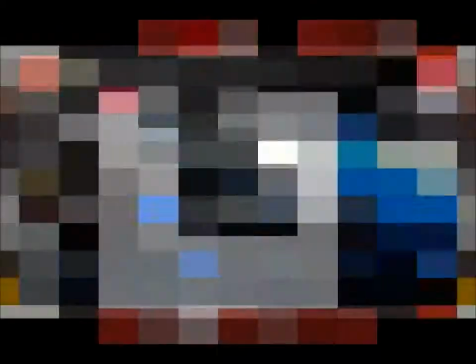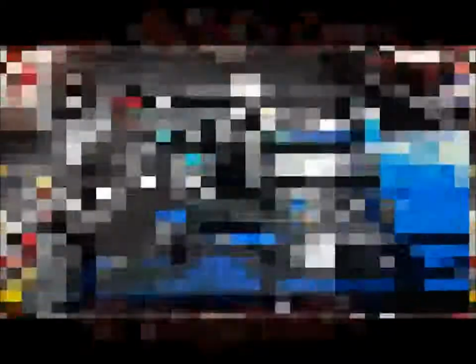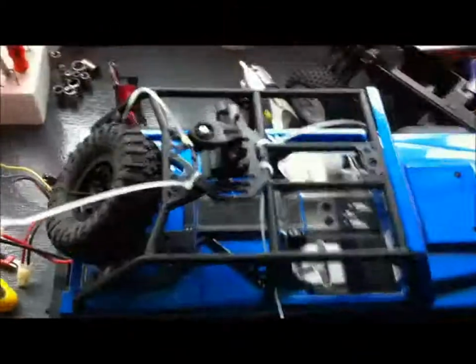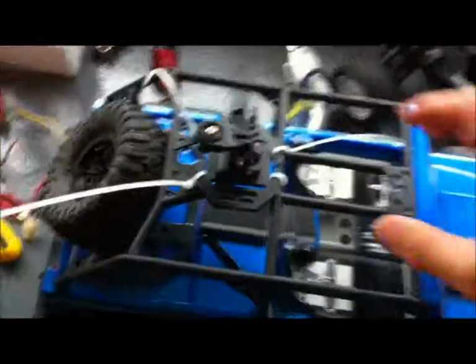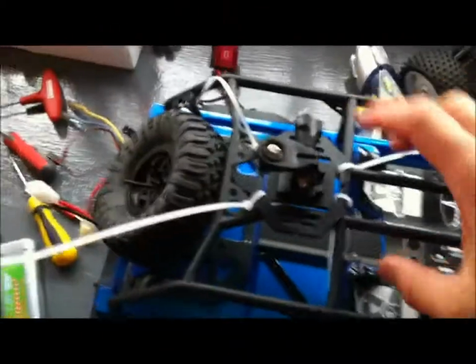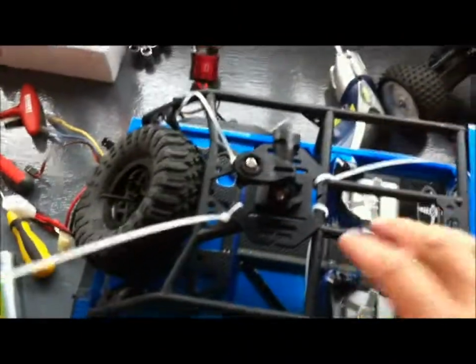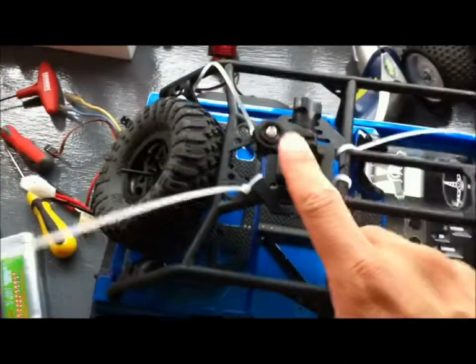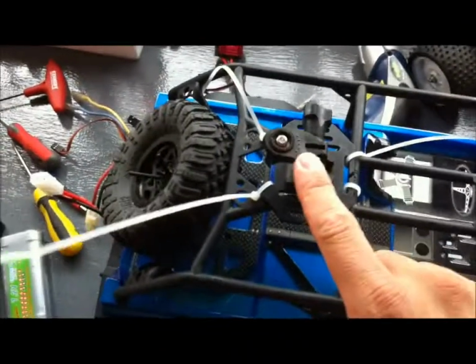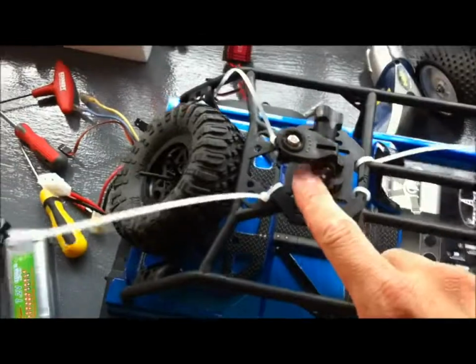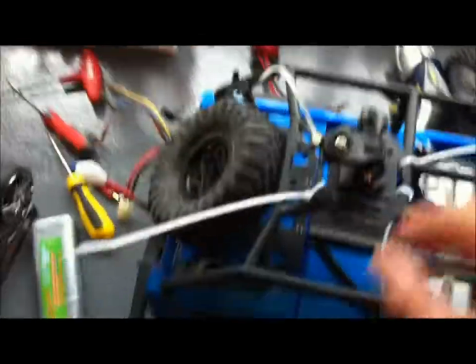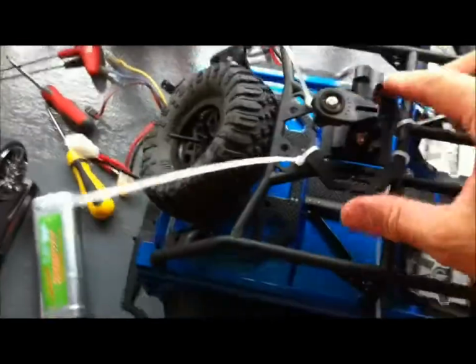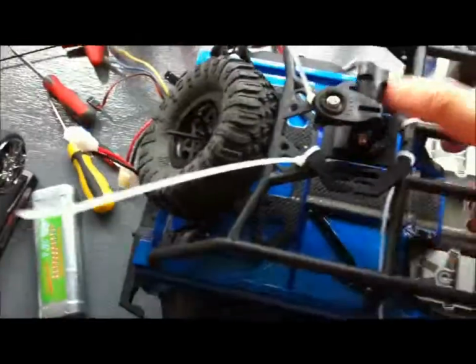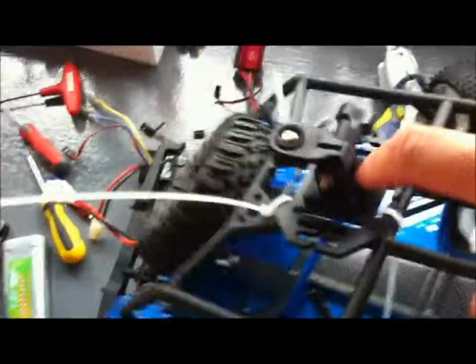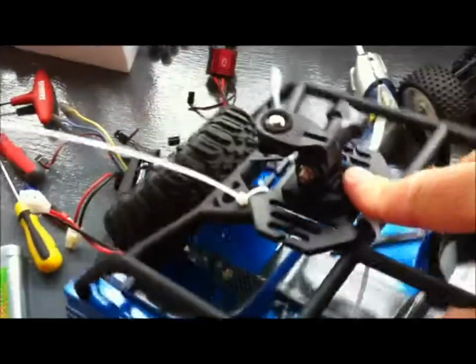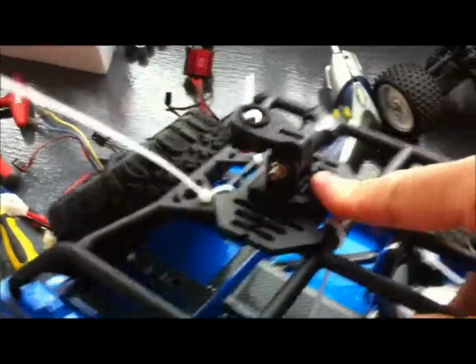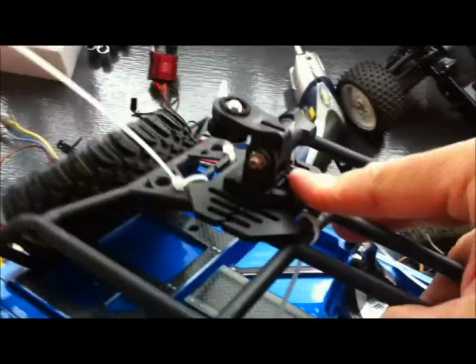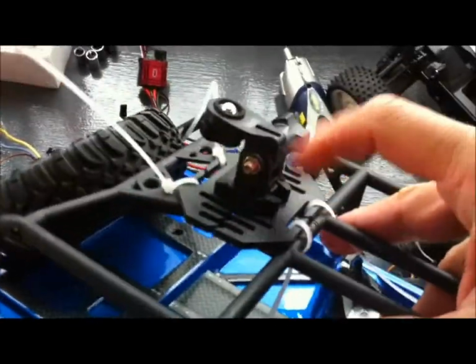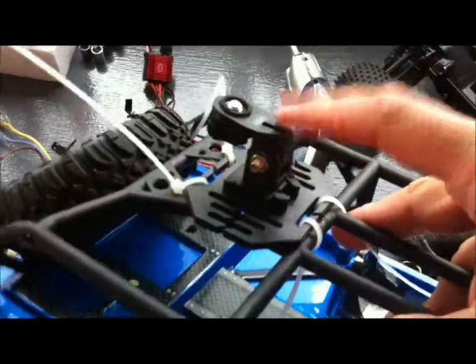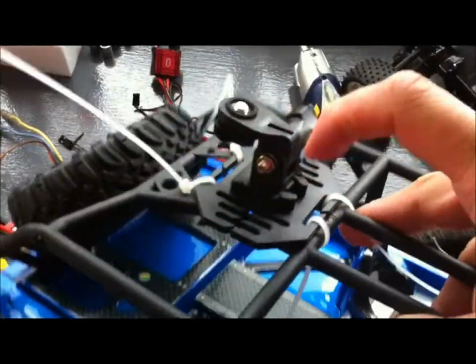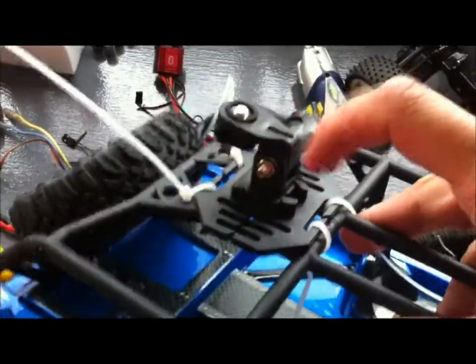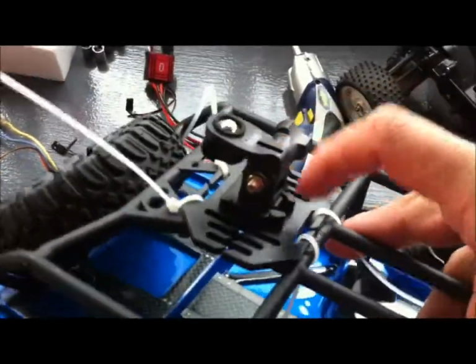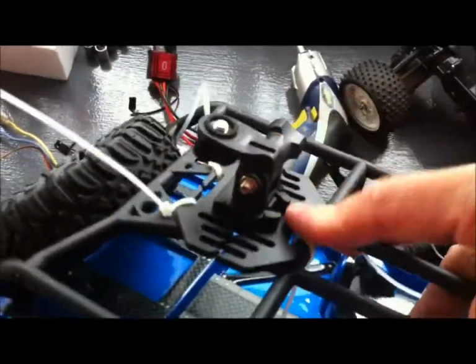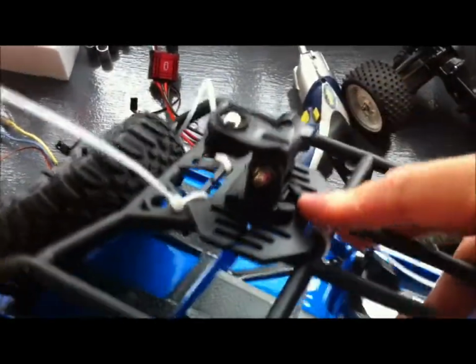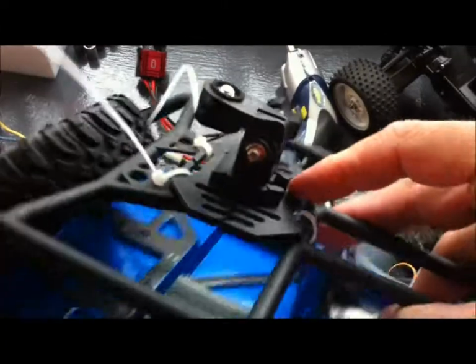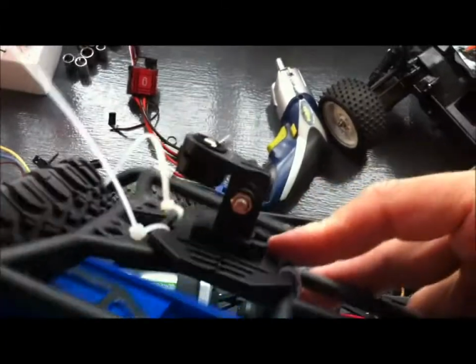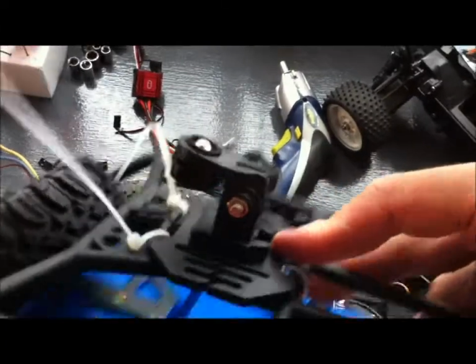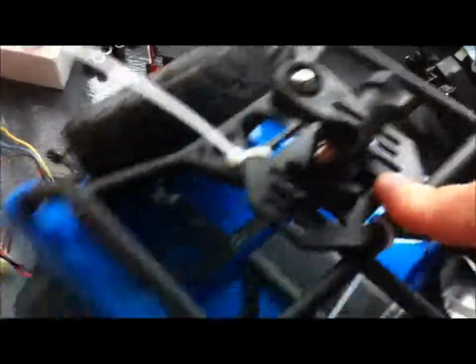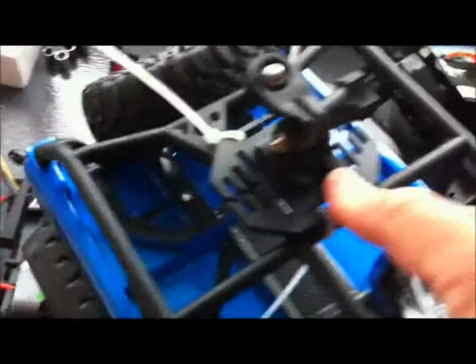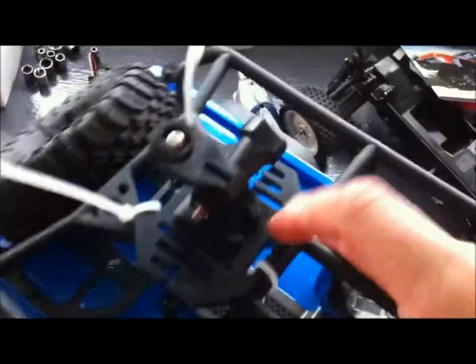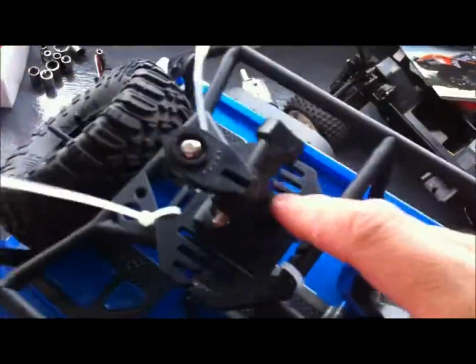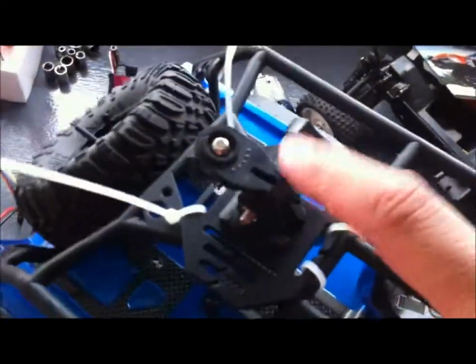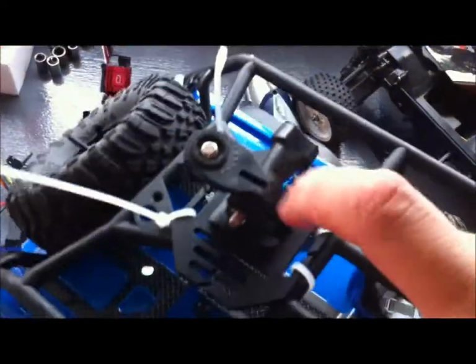Just an update on my dingo. This is the little camera mount I had with the cheap HD sports camera right off eBay. Check that out on one of the other videos I've done.